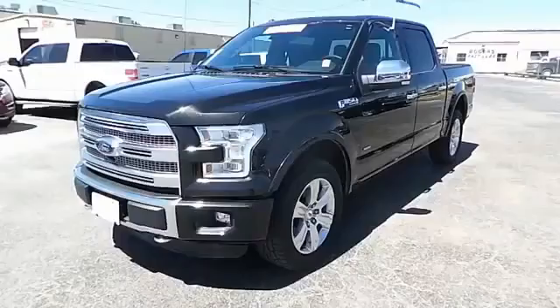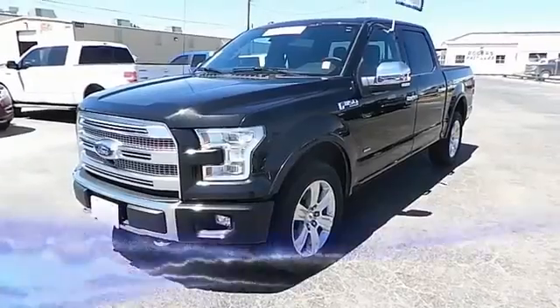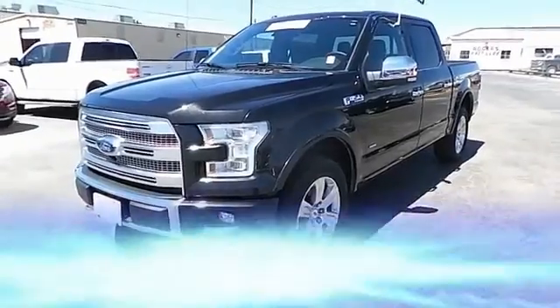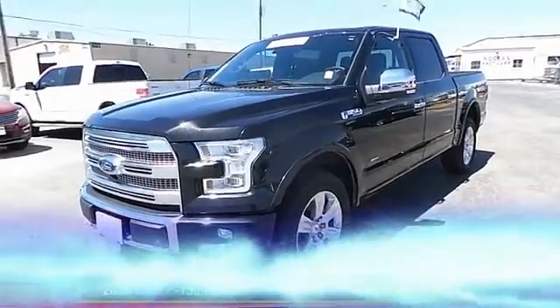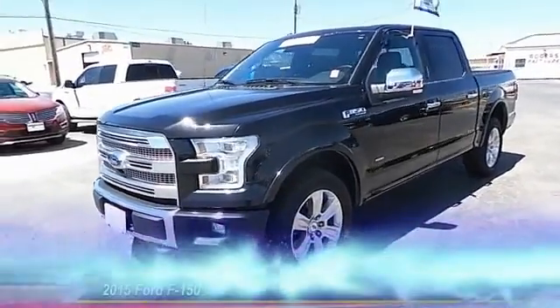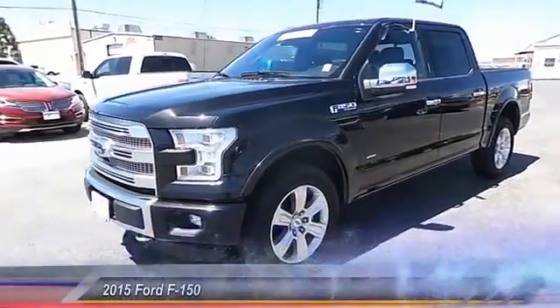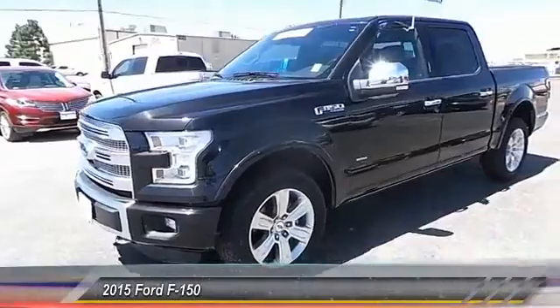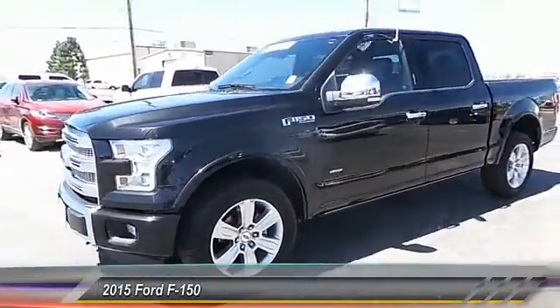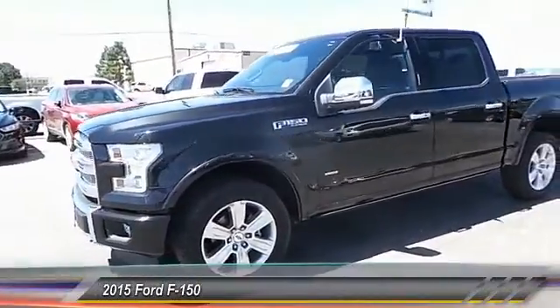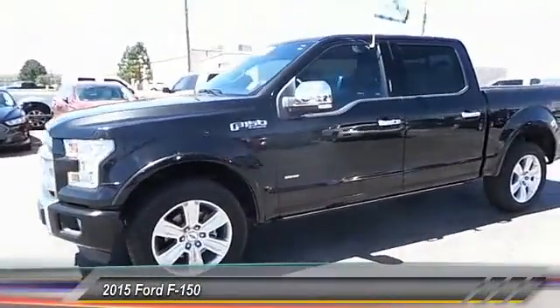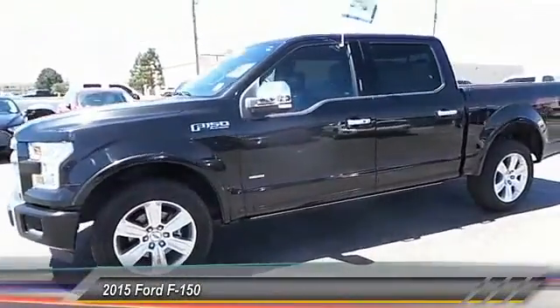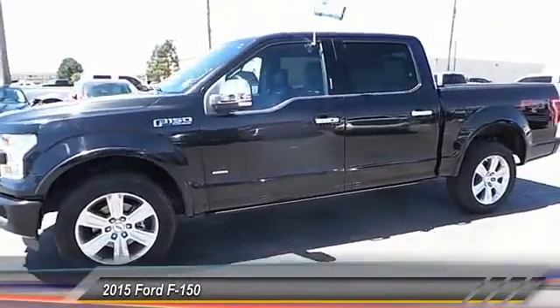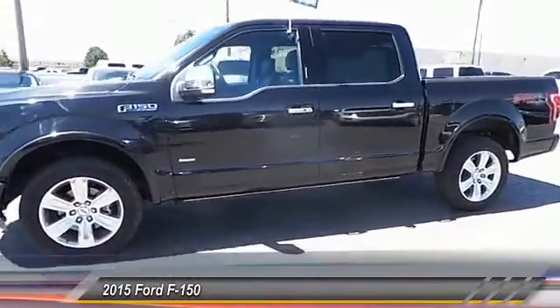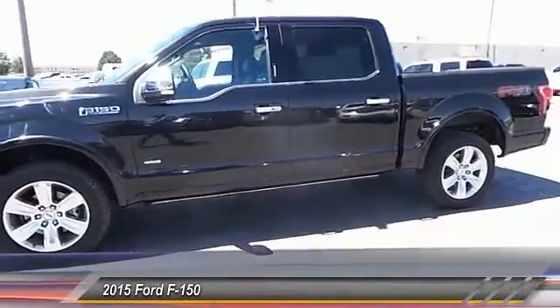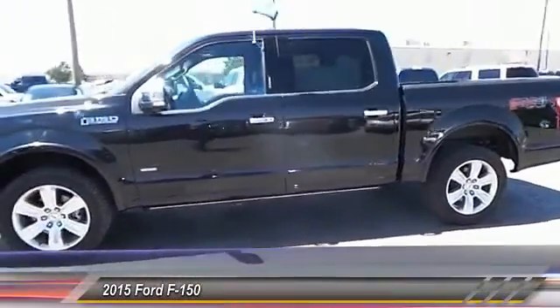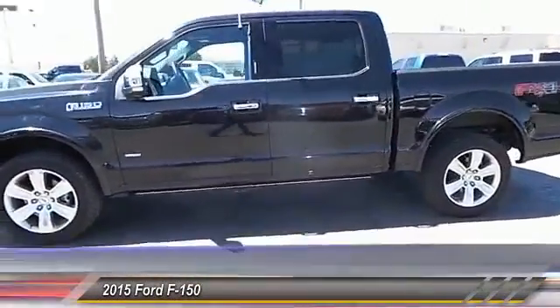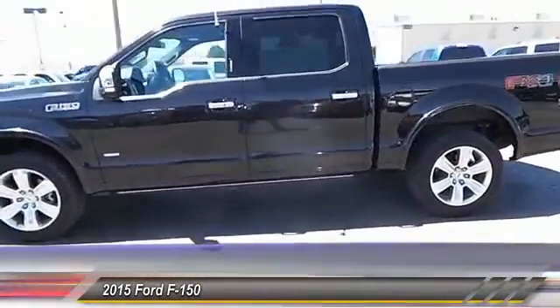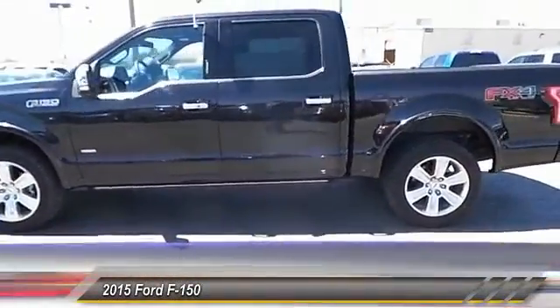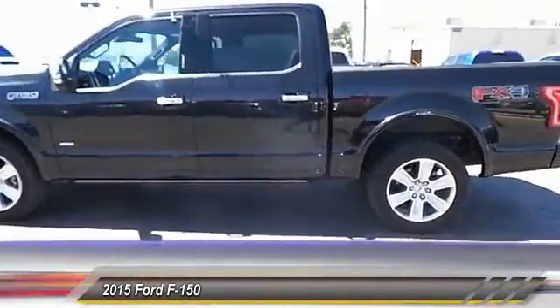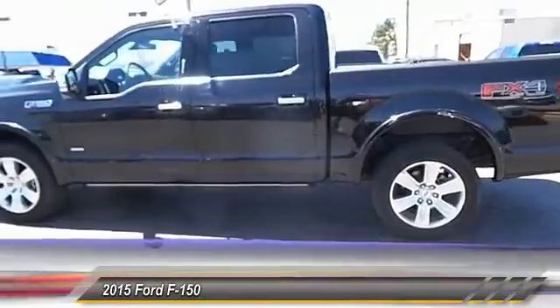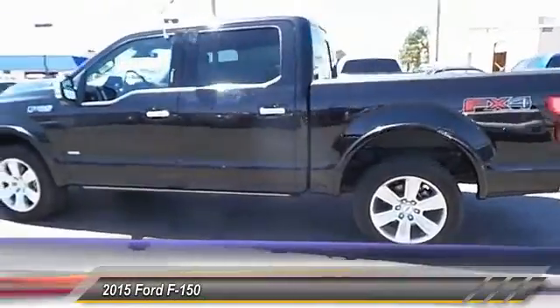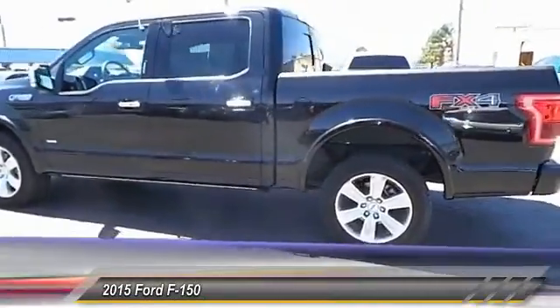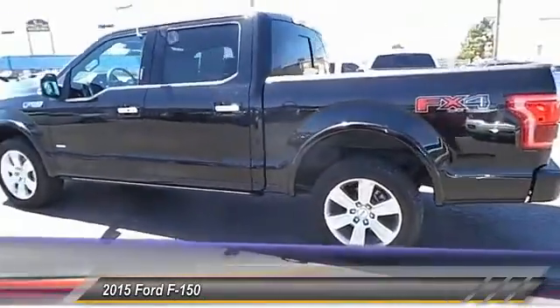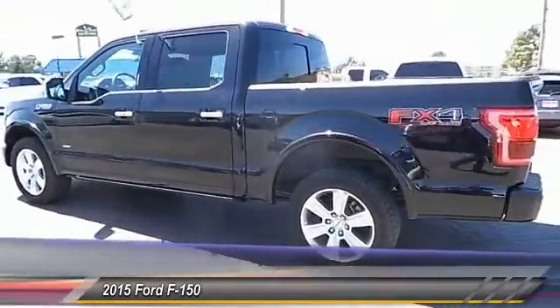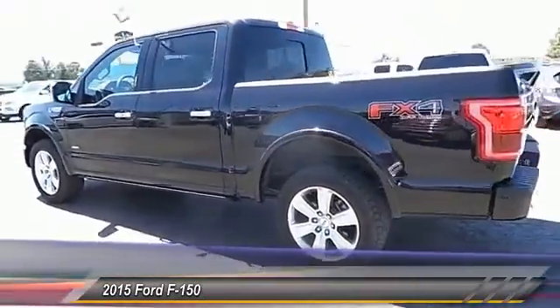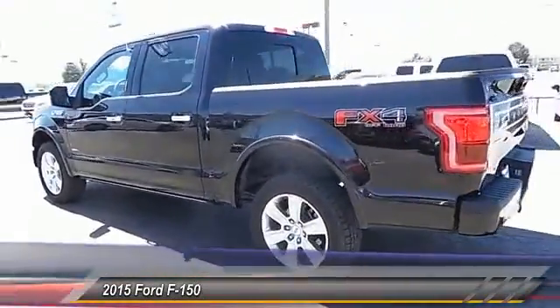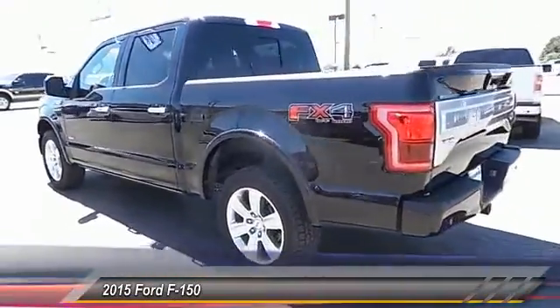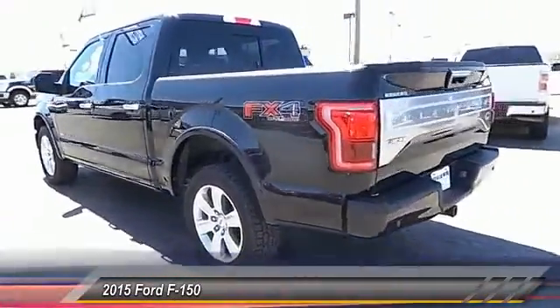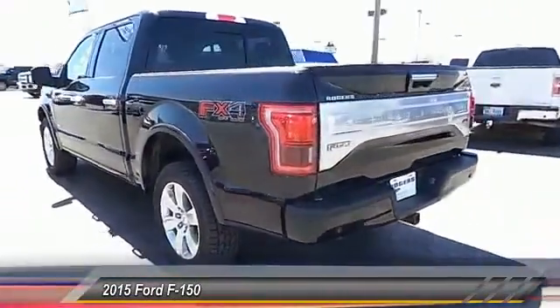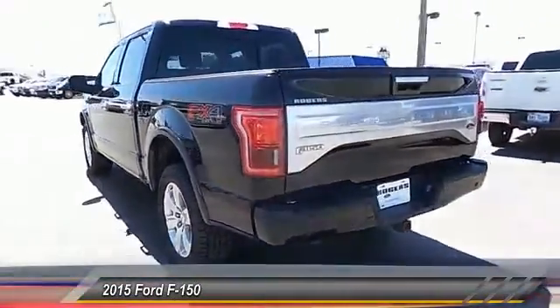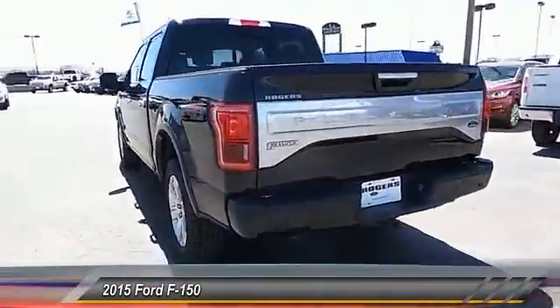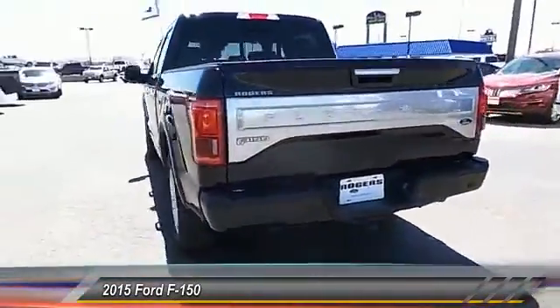The 2015 Ford F-150. A Ford F-150 knows how to handle any situation. It's built to follow orders. No whining. And is priced below $55,000.